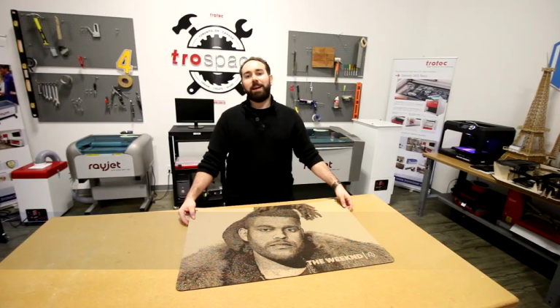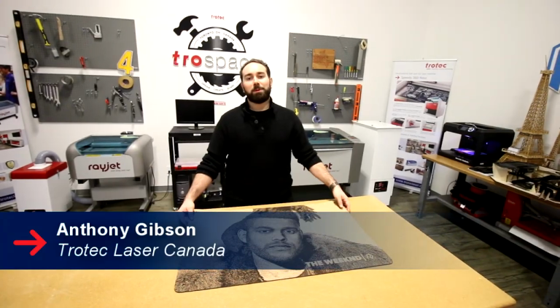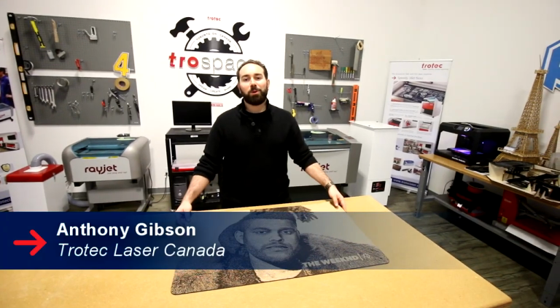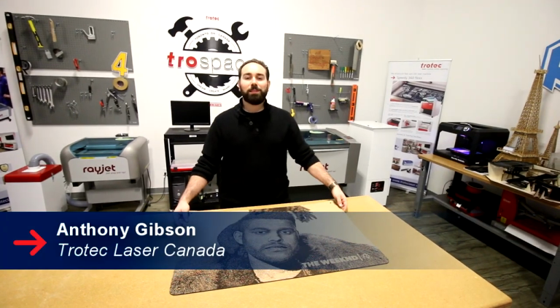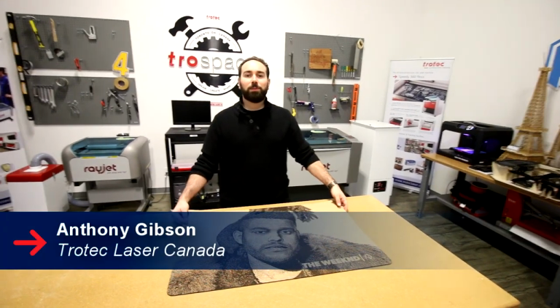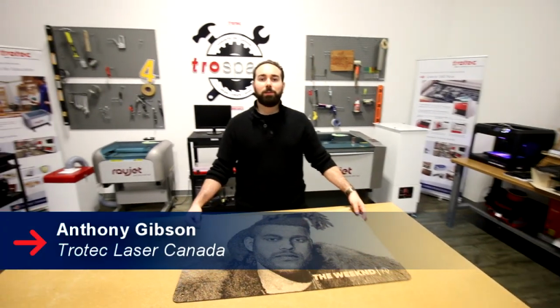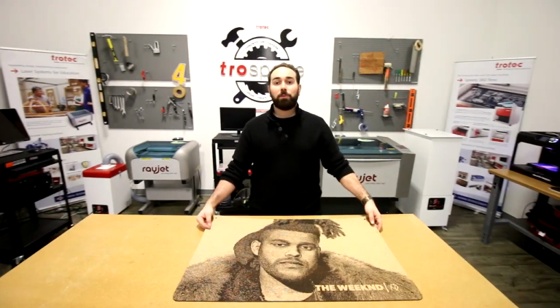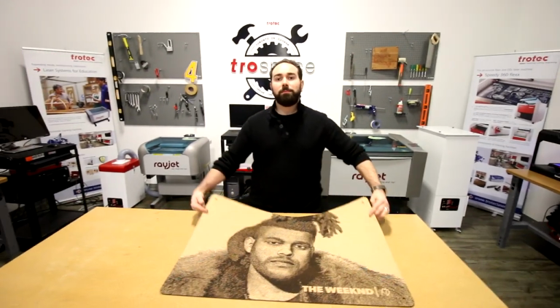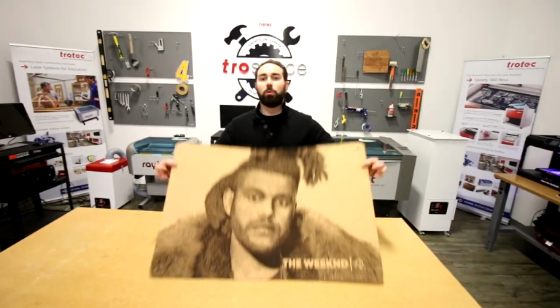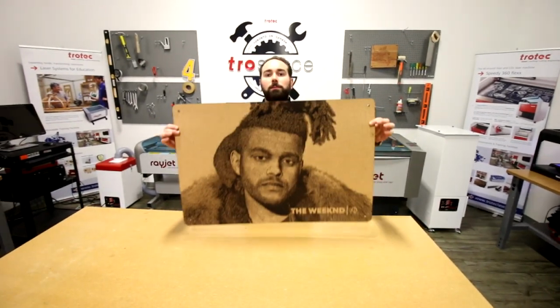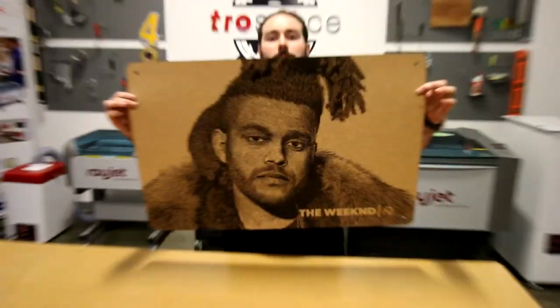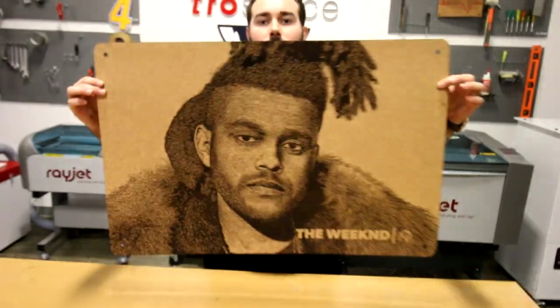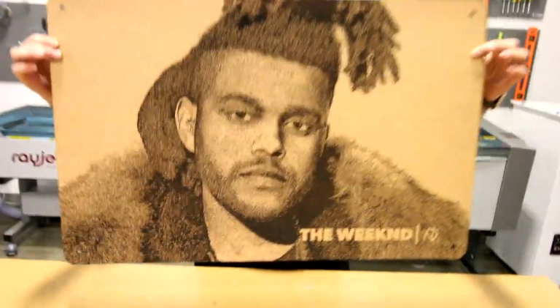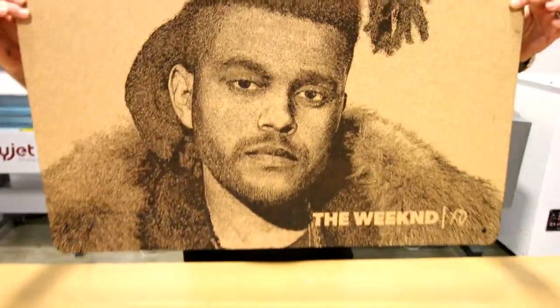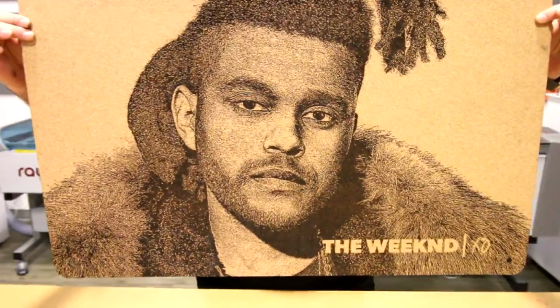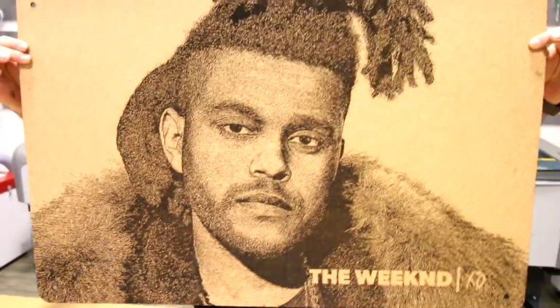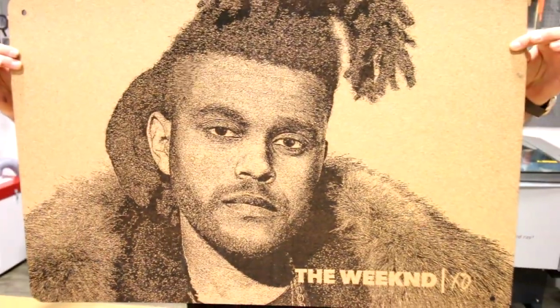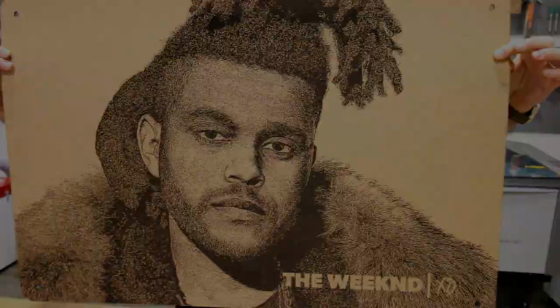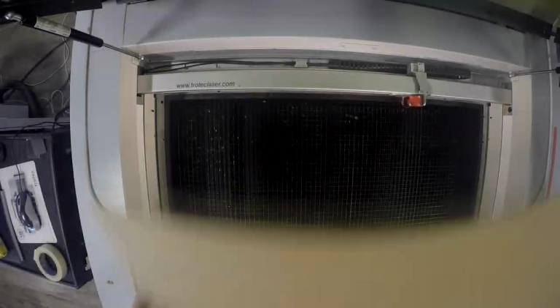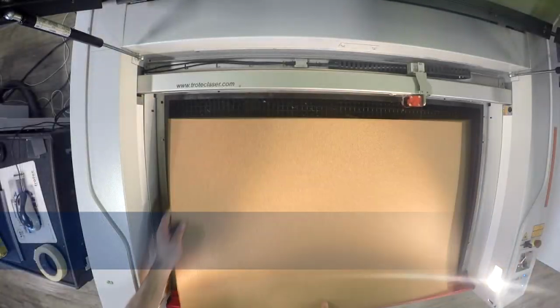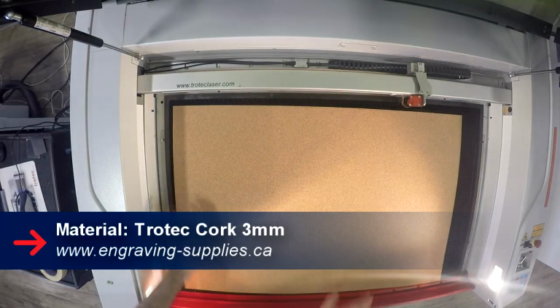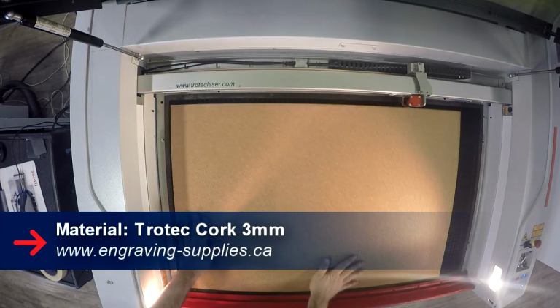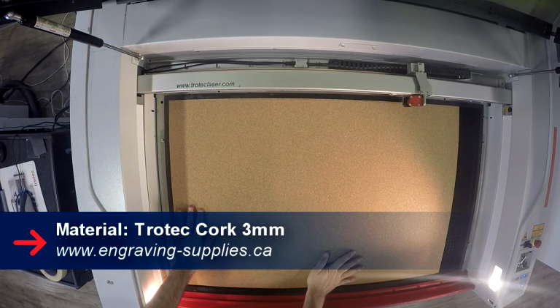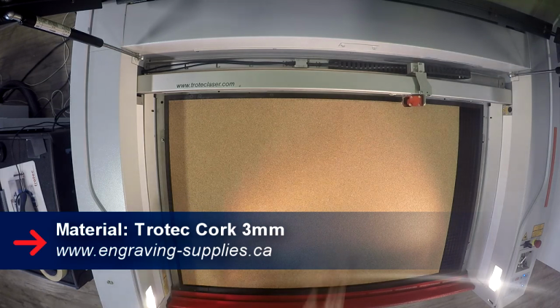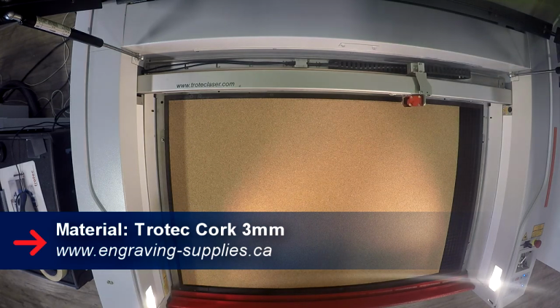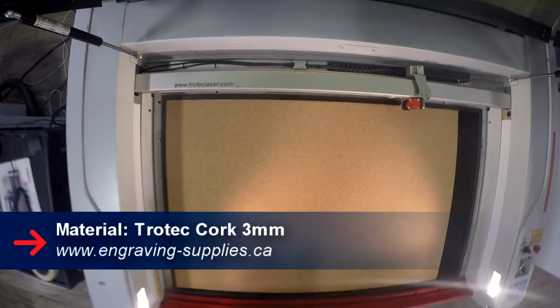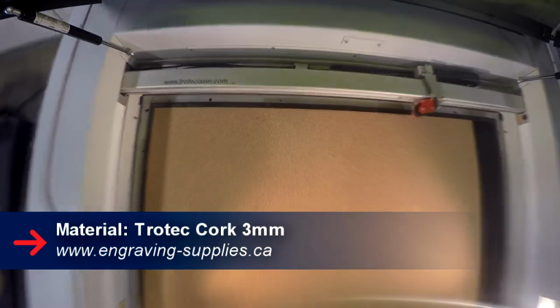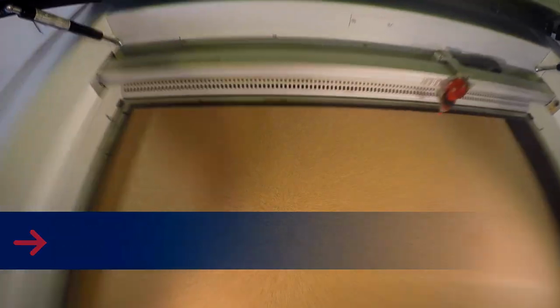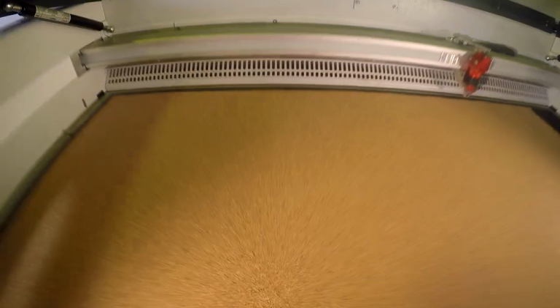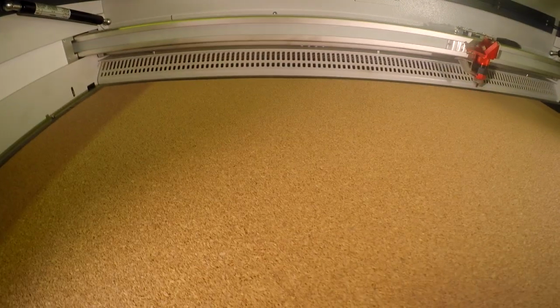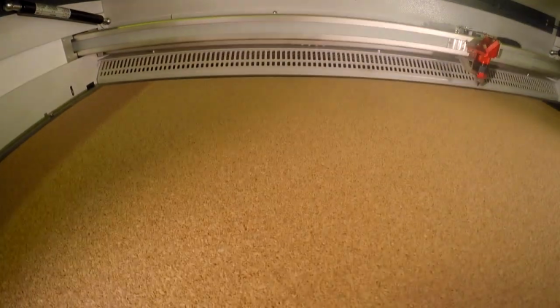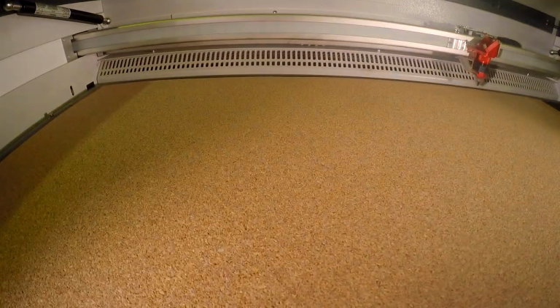Hey guys, welcome back to Quark Week. Today we're going to be showing you how to do photo engraving on Quark. So what we did was take our 3mm Quark and put it into the Speedy 400. We then started our engraving.